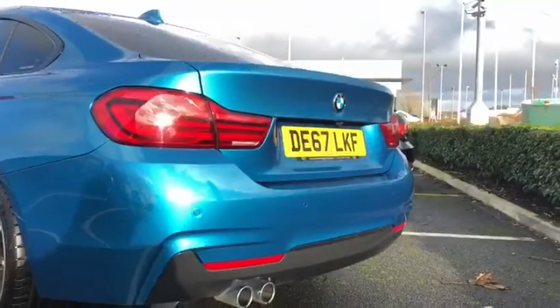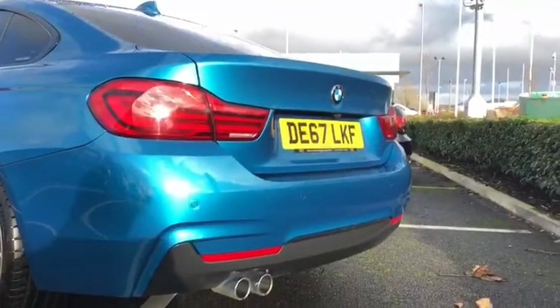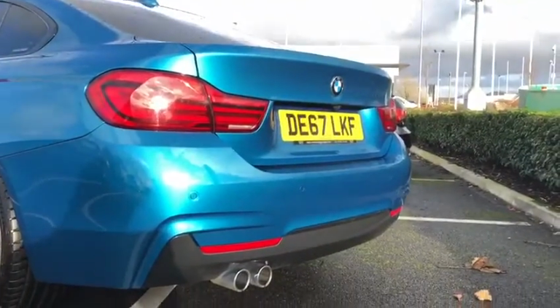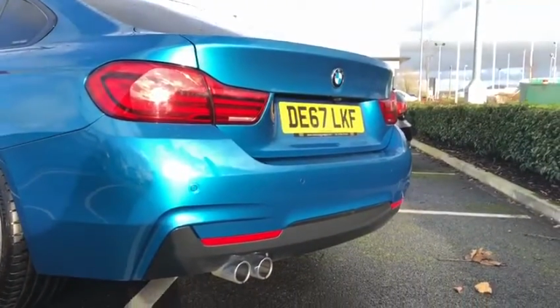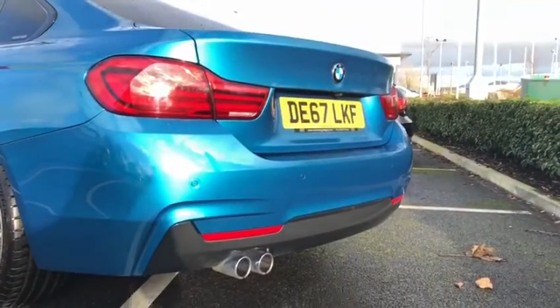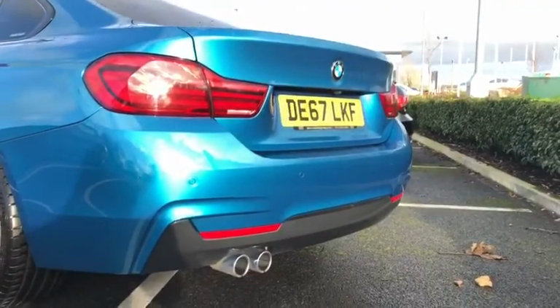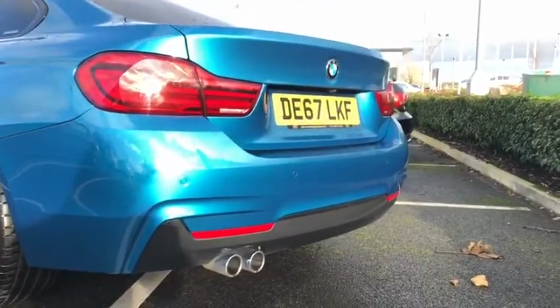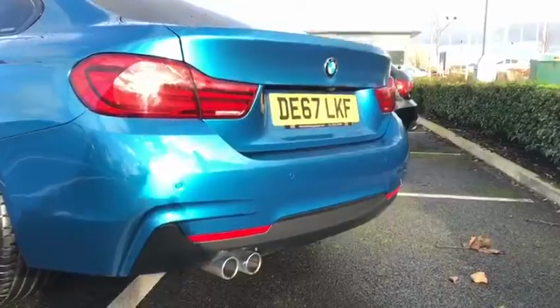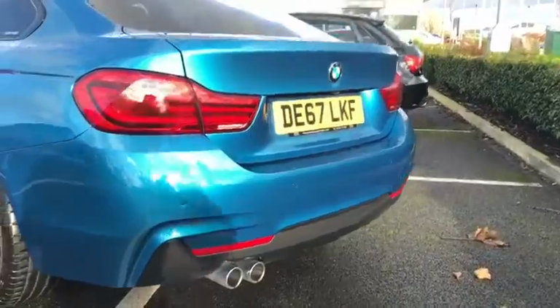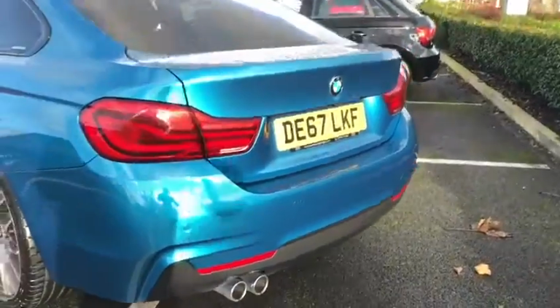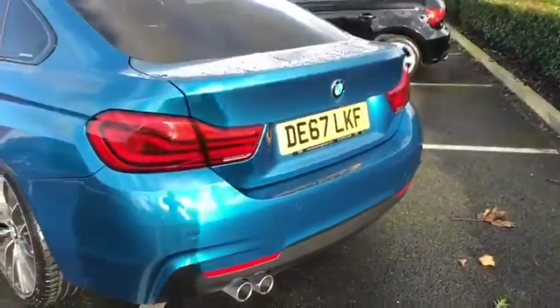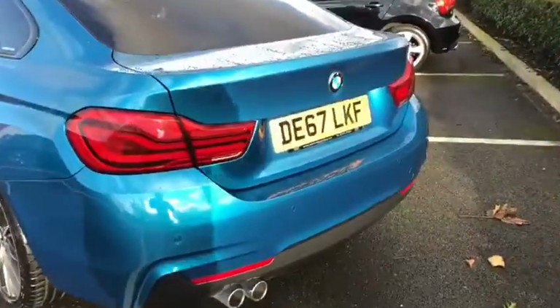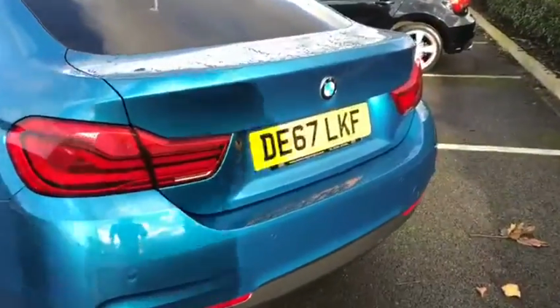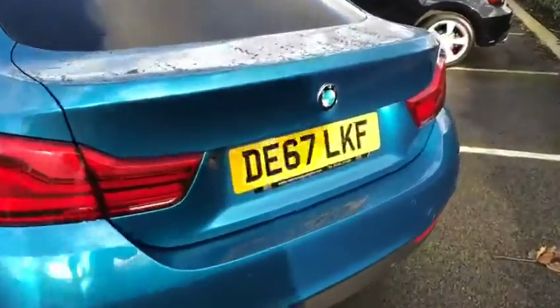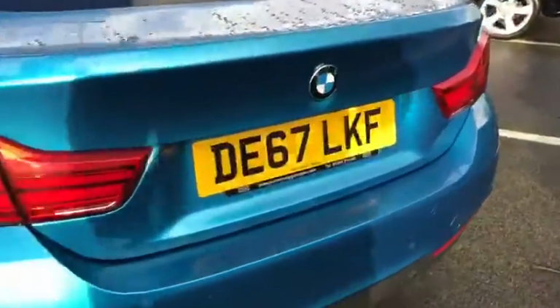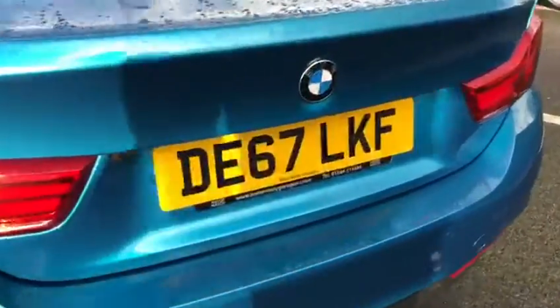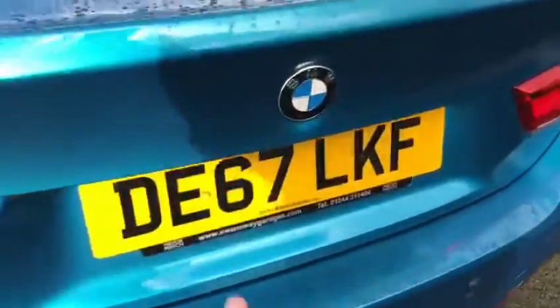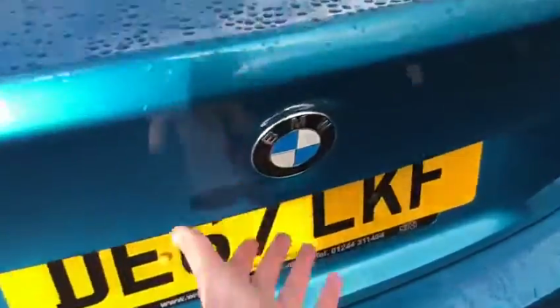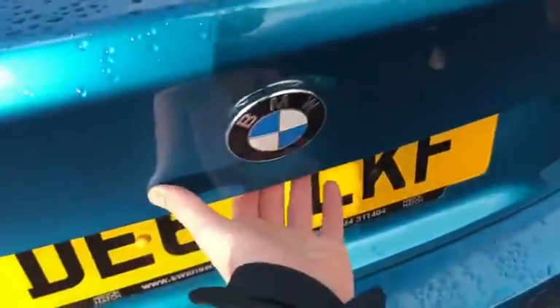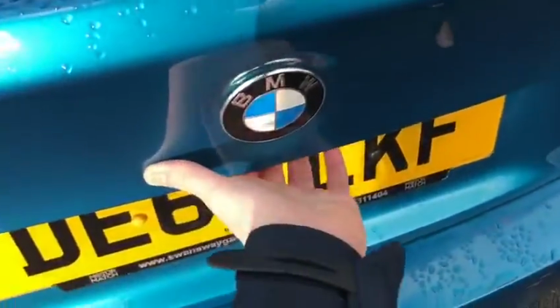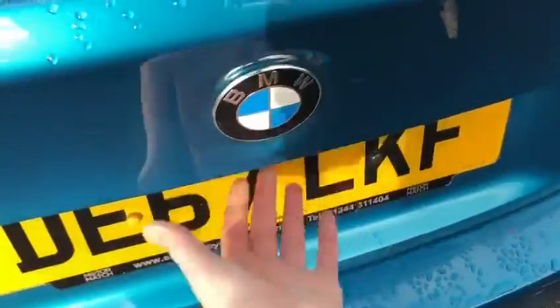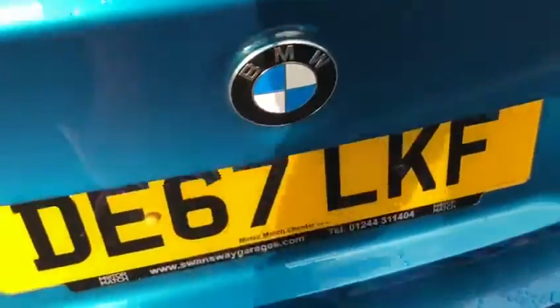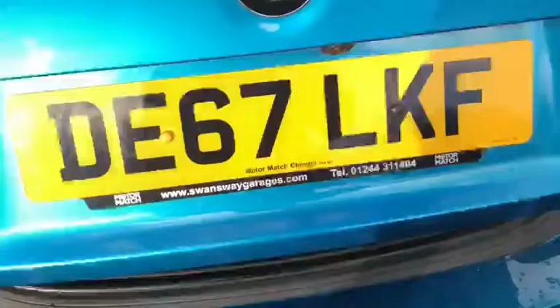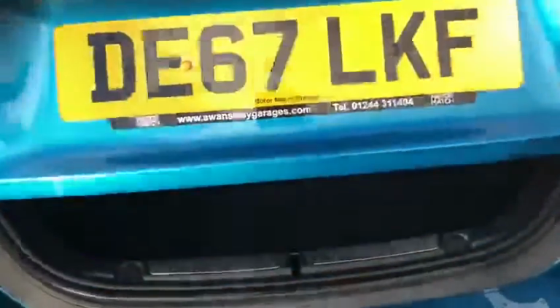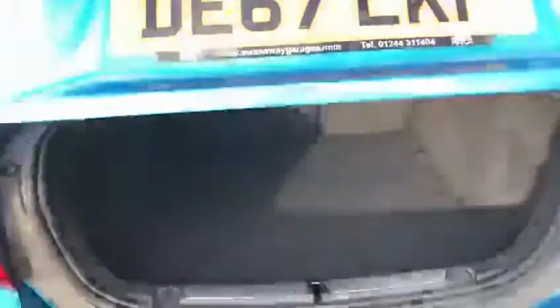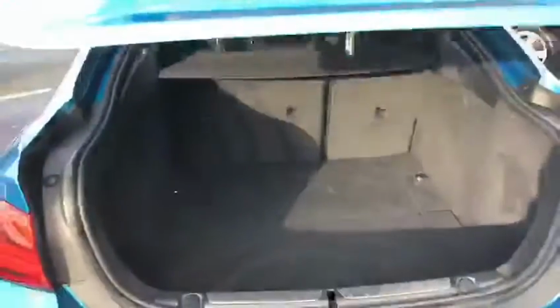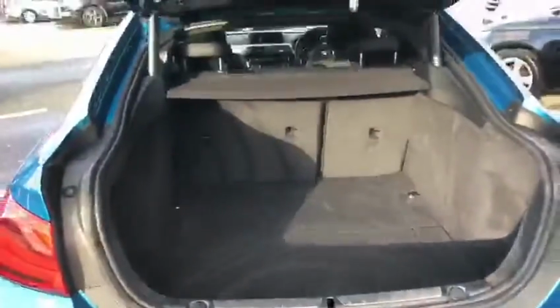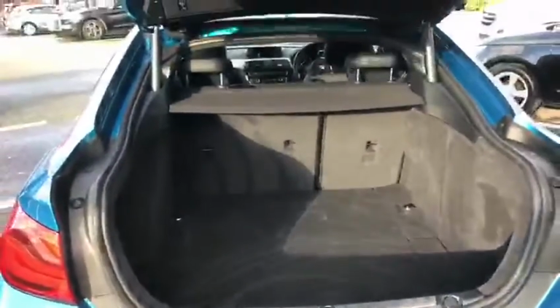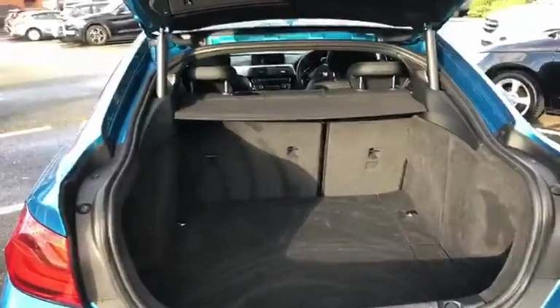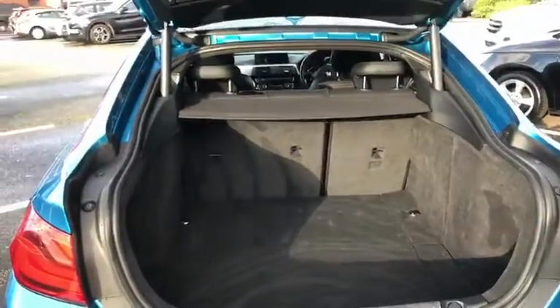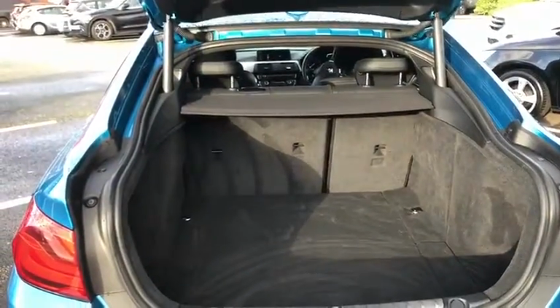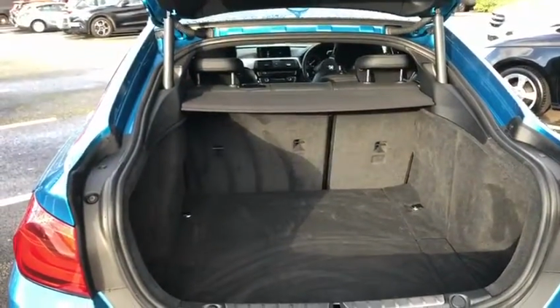Coming round to the back of the car, we've got the lovely dual exhaust, rear parking sensors, and if I open up the boot — just press that button there —